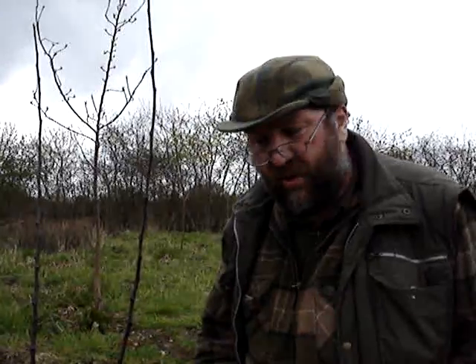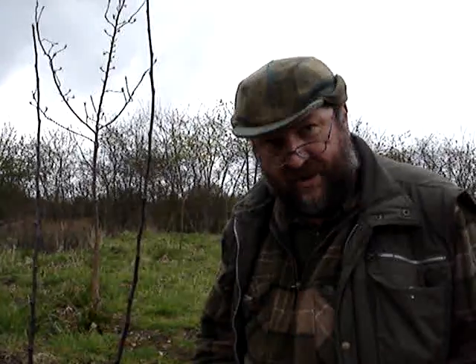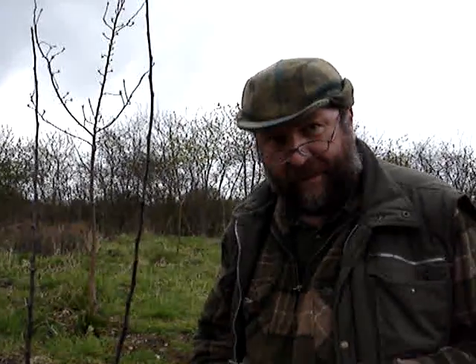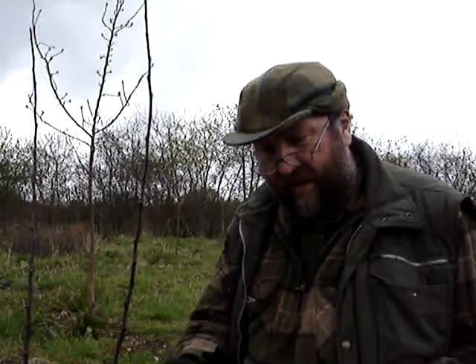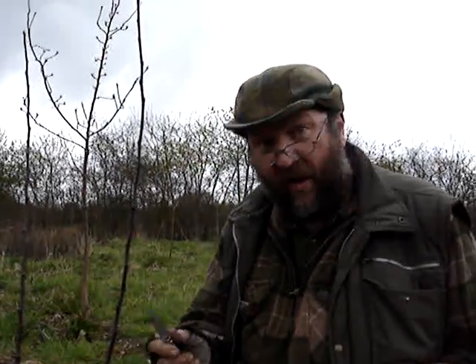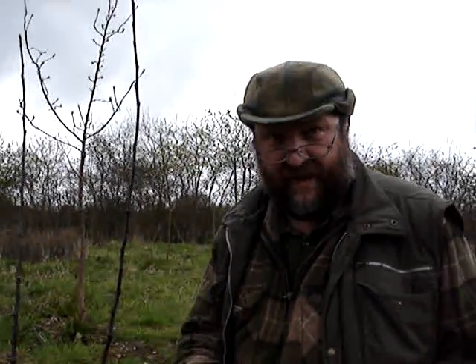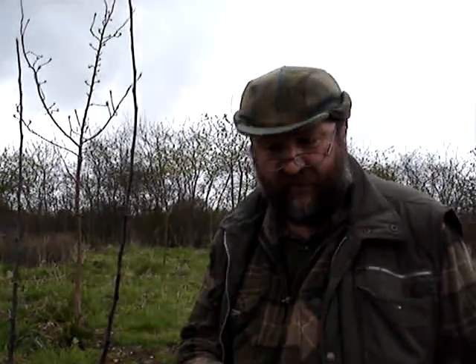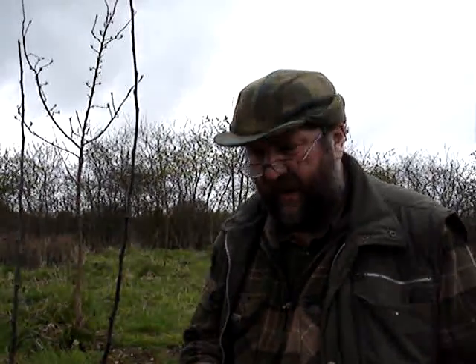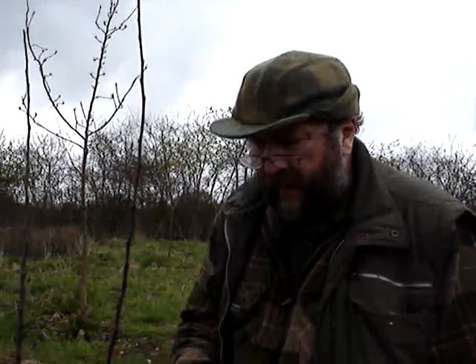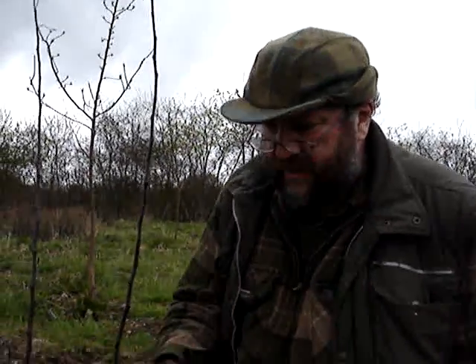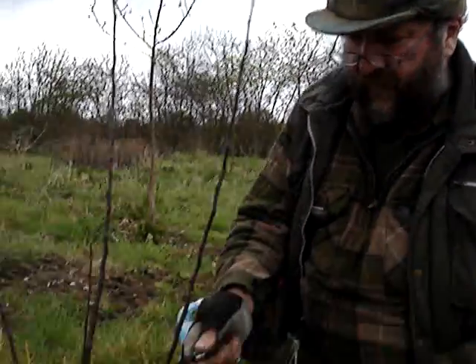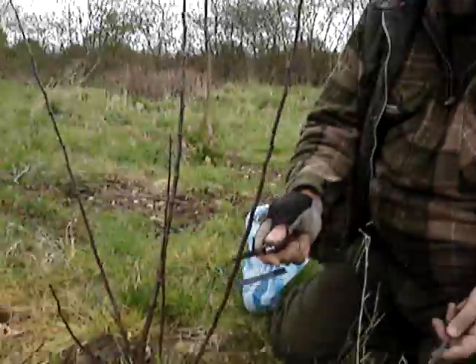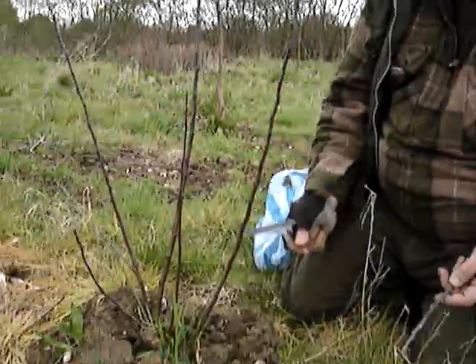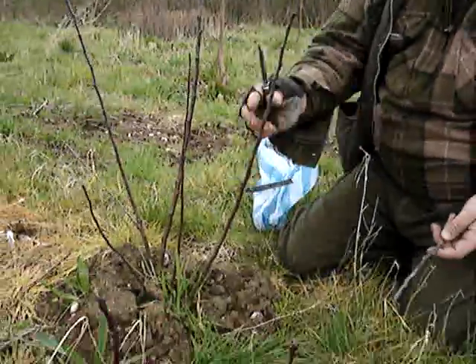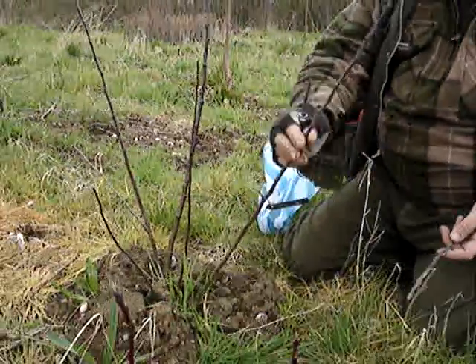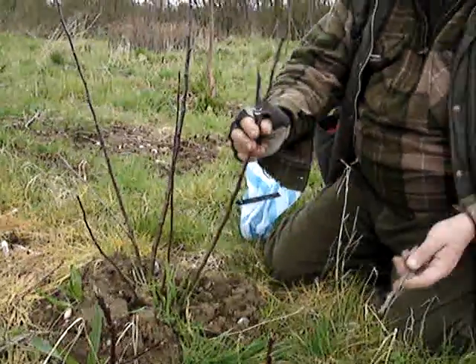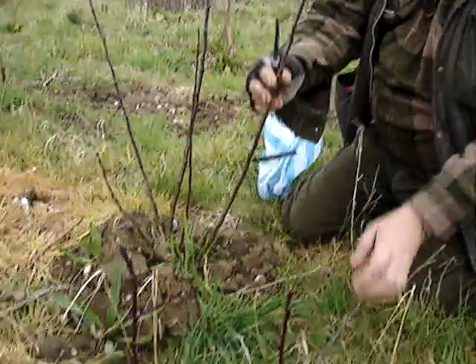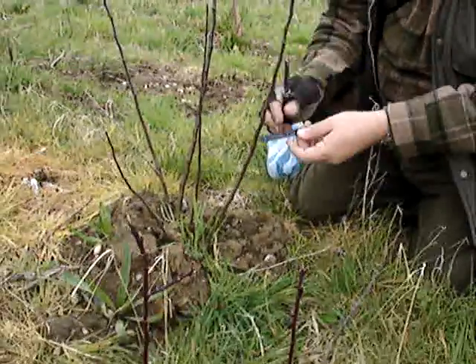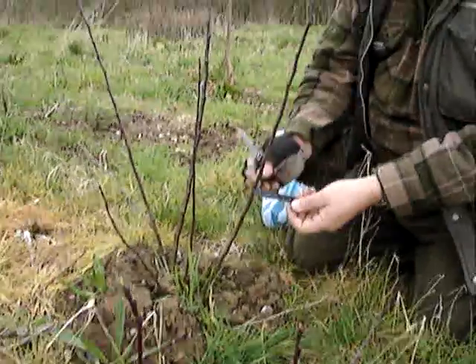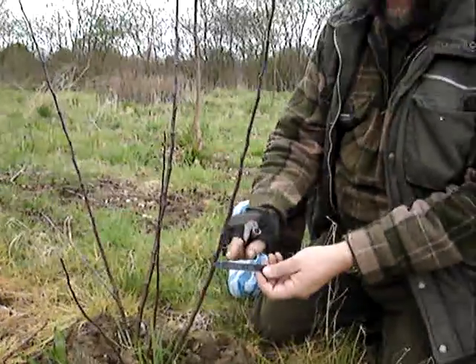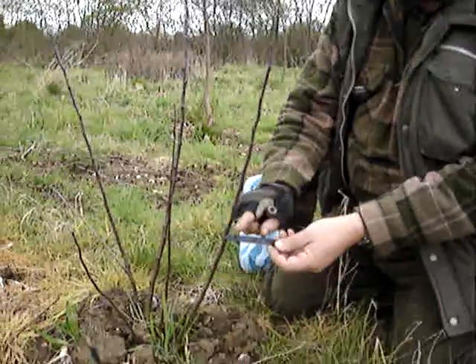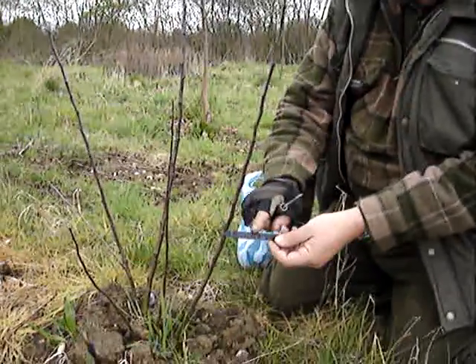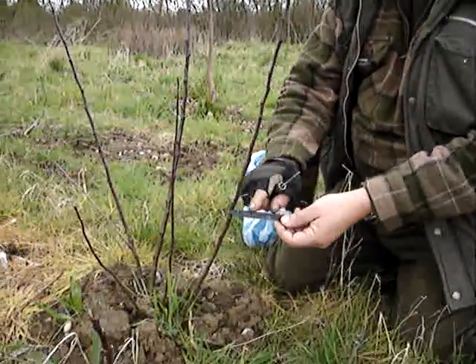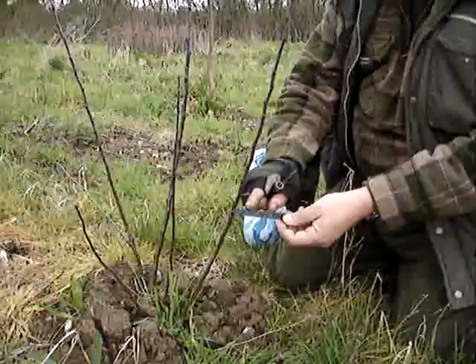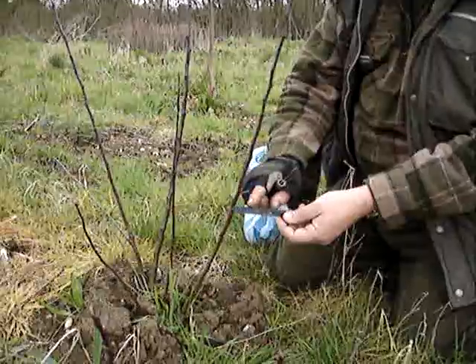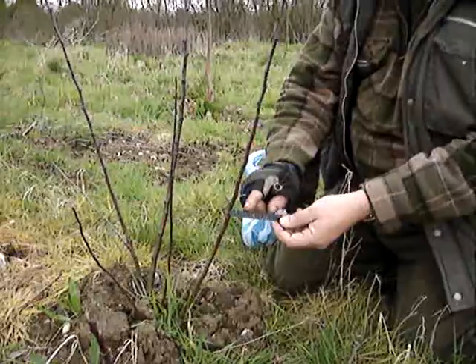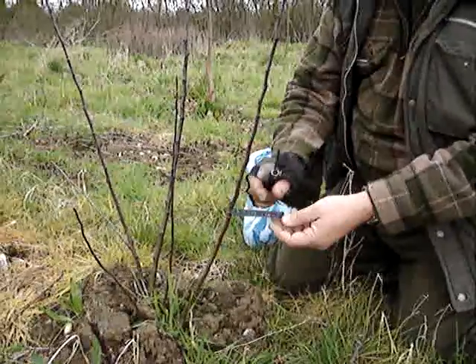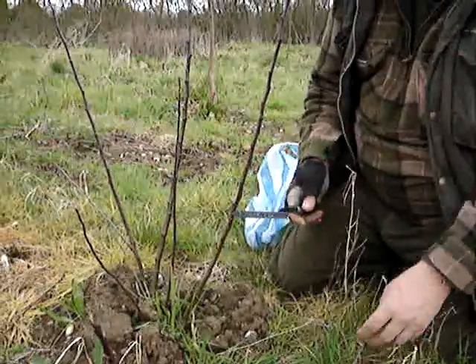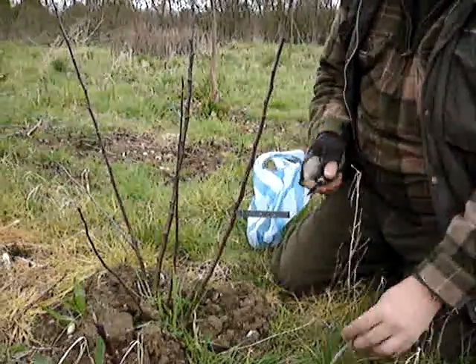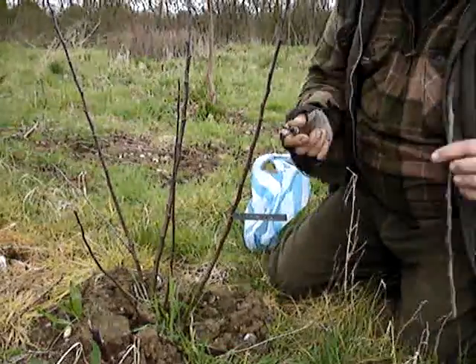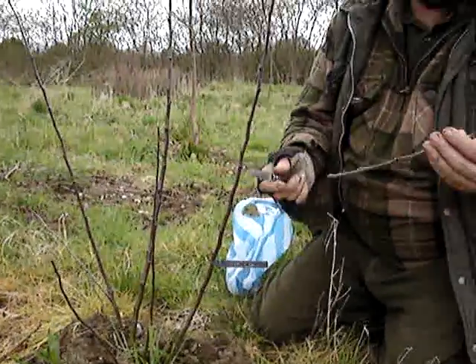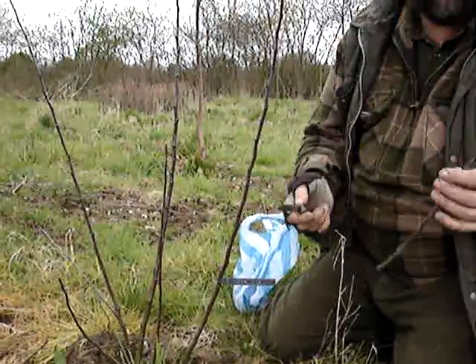We're just going to look at some grafting of an apple tree. This is a rootstock — Wellington 106 rootstock. Note the label; Queen Cox is the variety, and we're going to do the saddle graft.